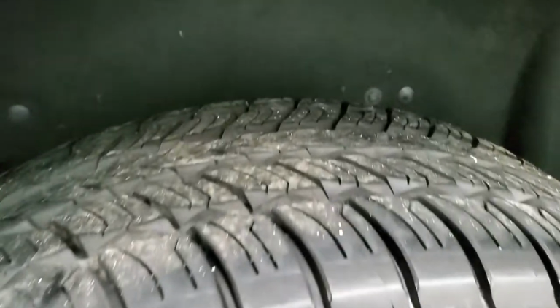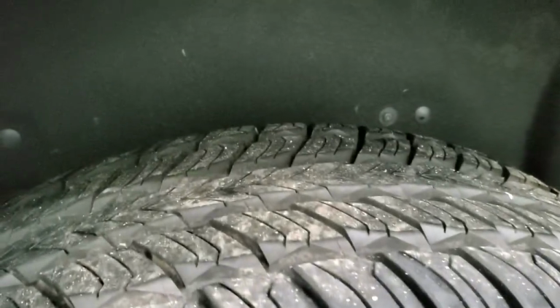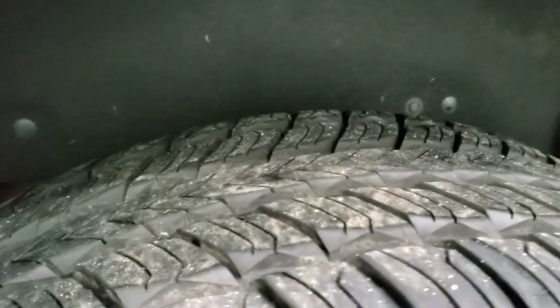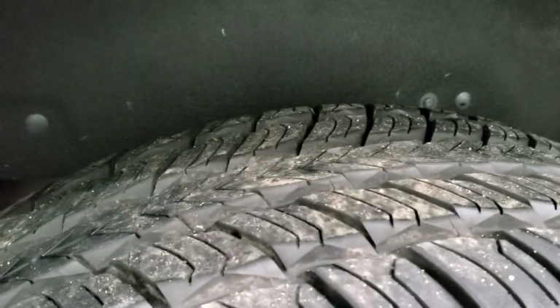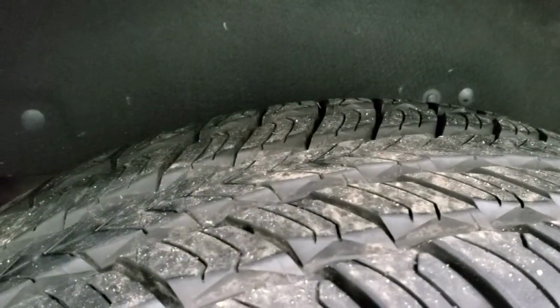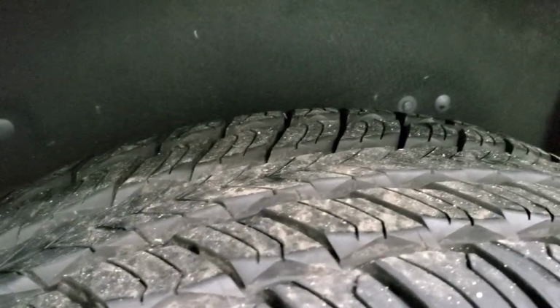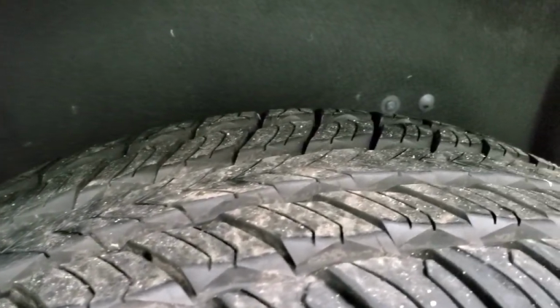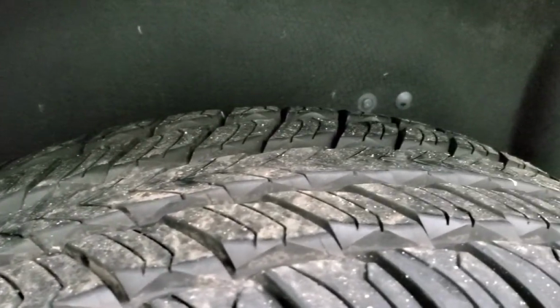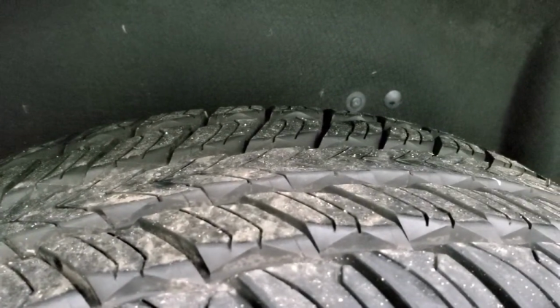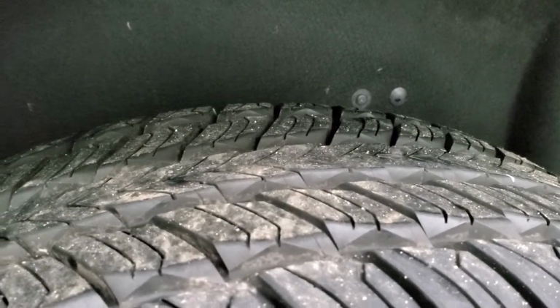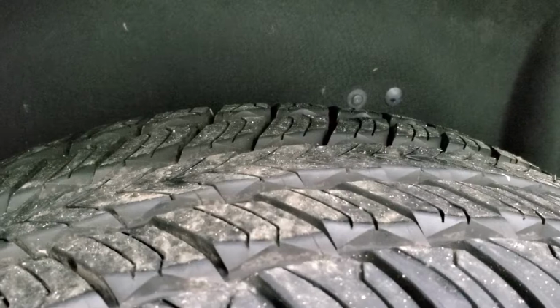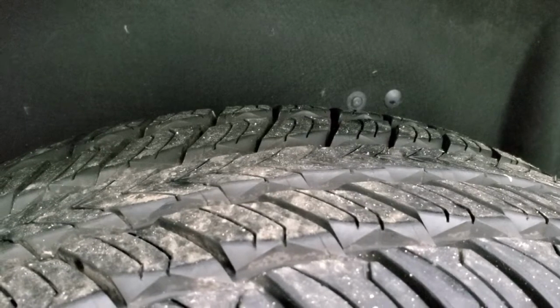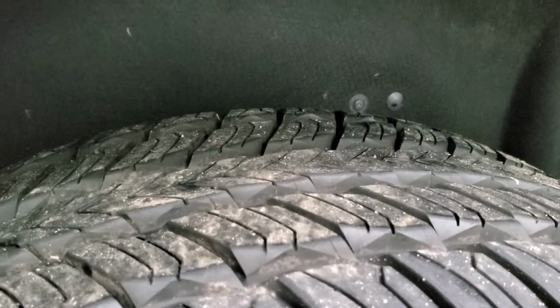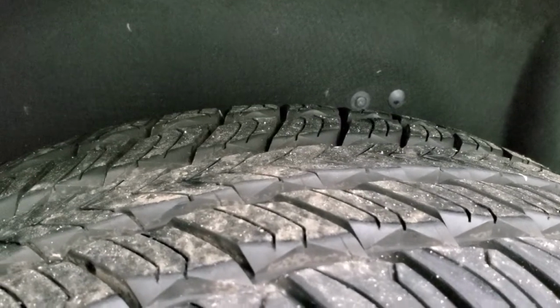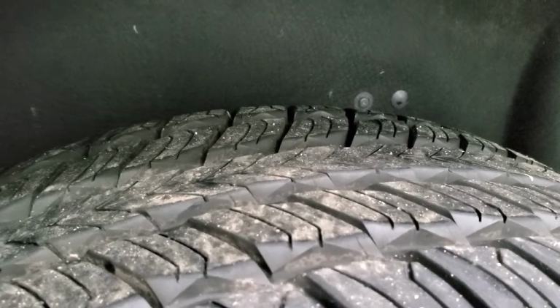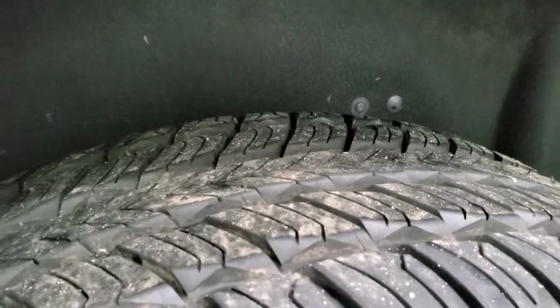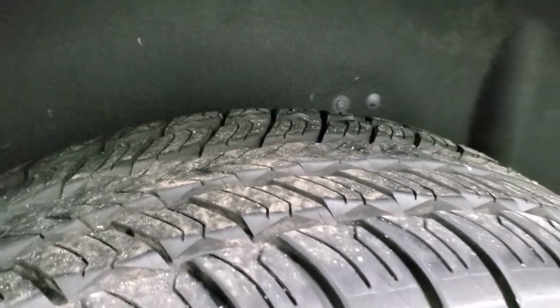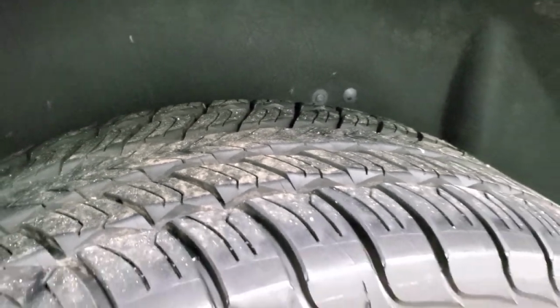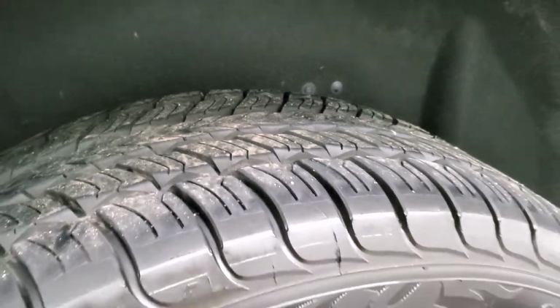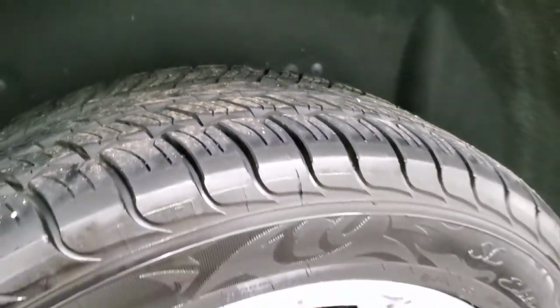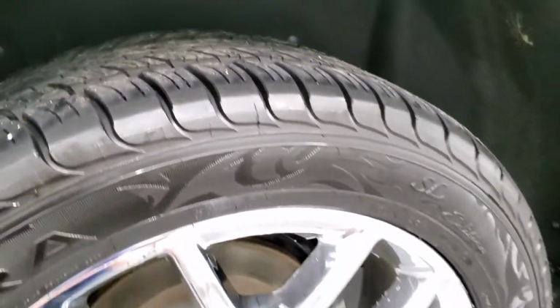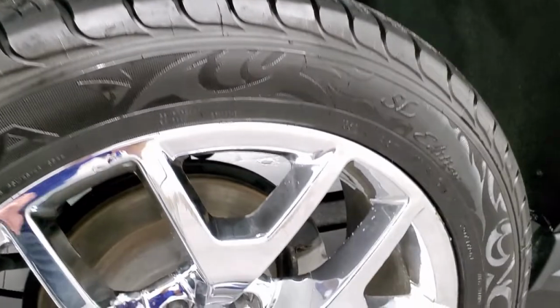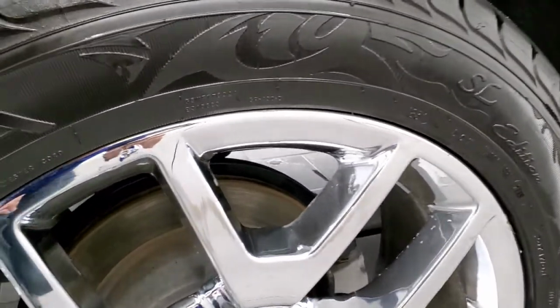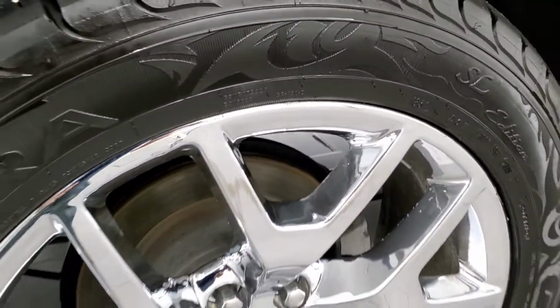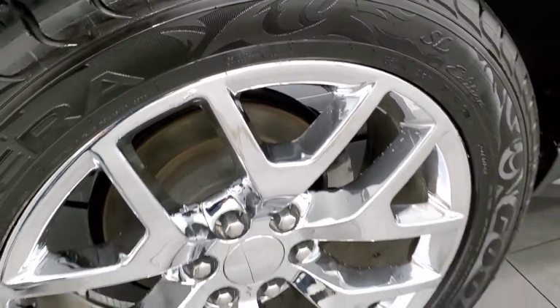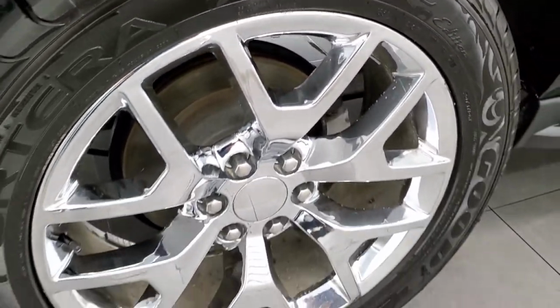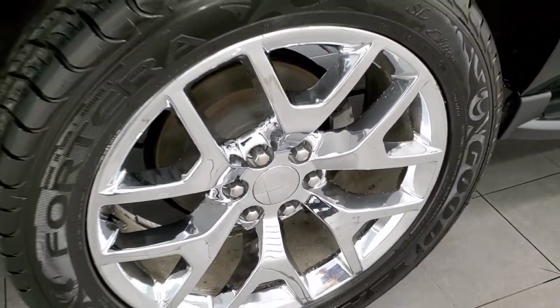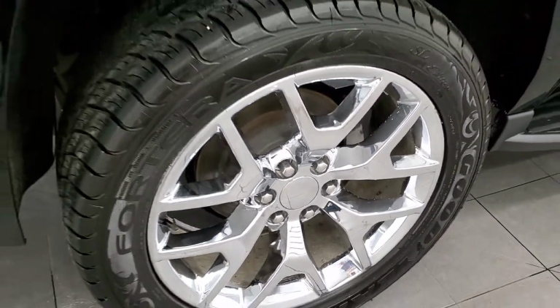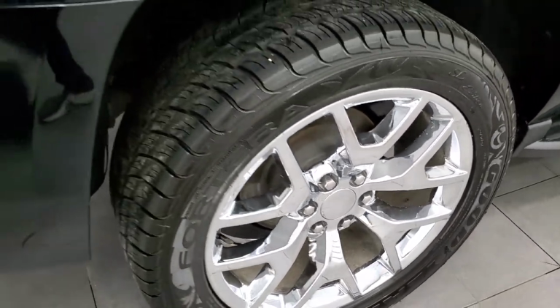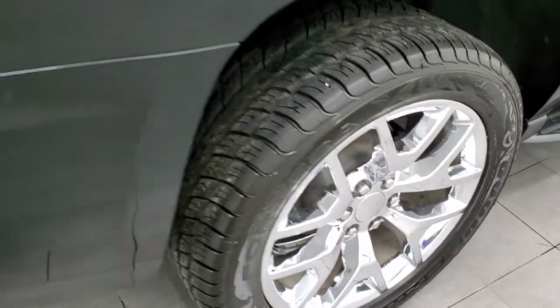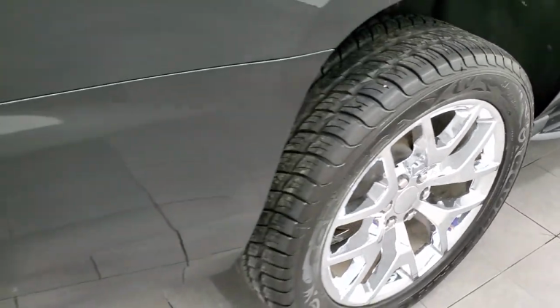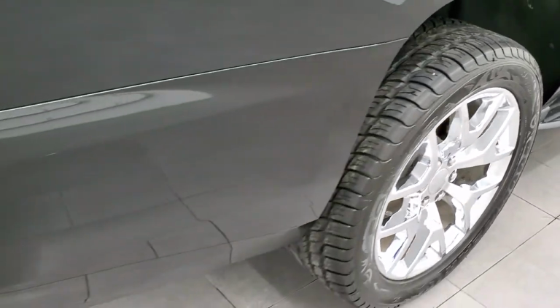The back tires on here are a little bit newer than the front ones. I'd say these are at least 80 to 90% of the tread left on them, so more tread left on the back tires.